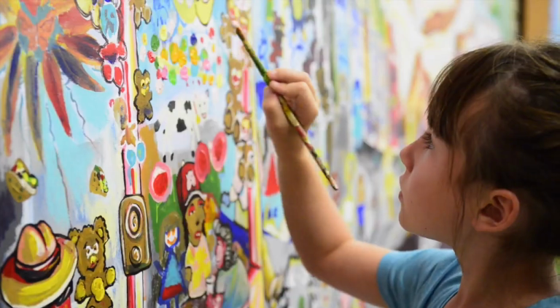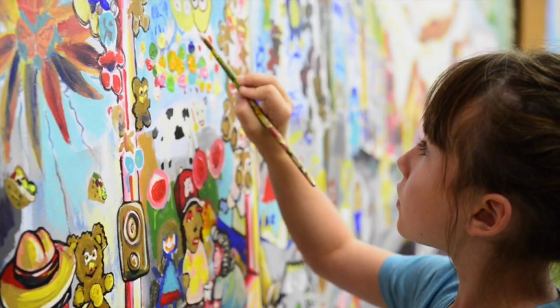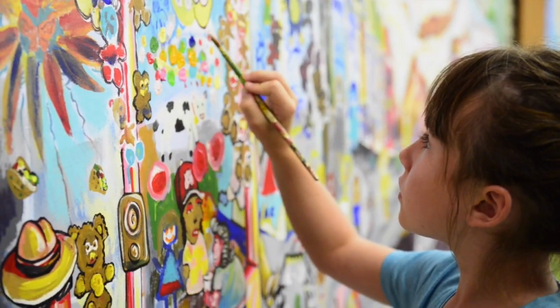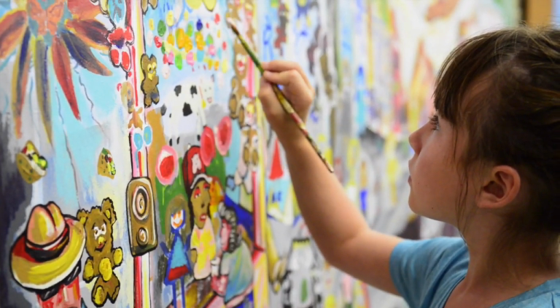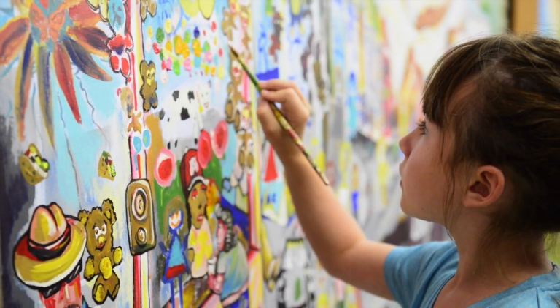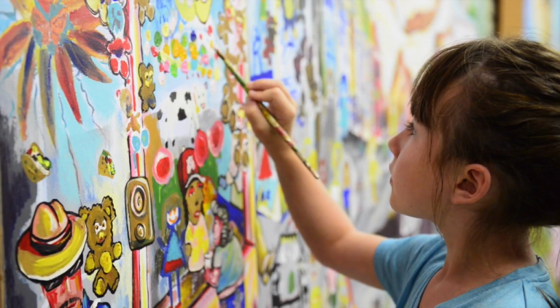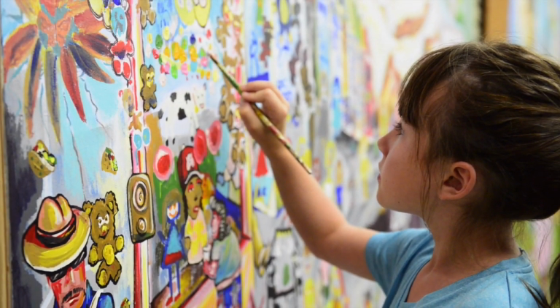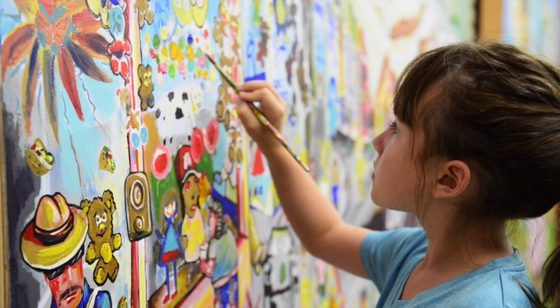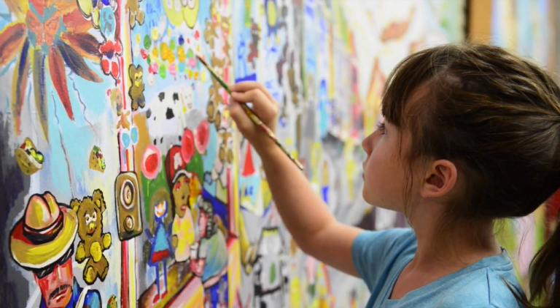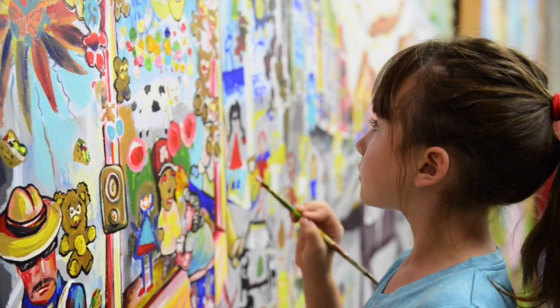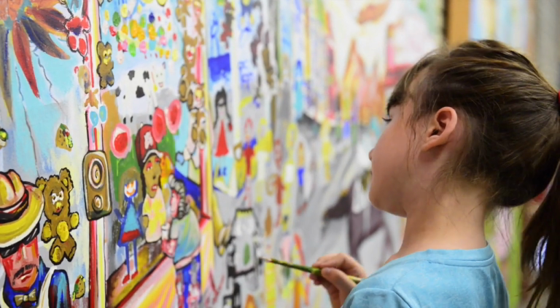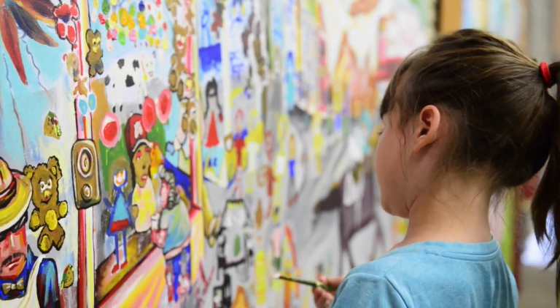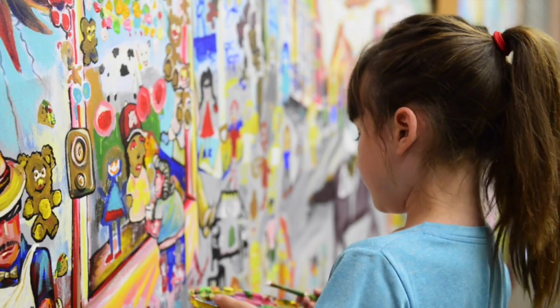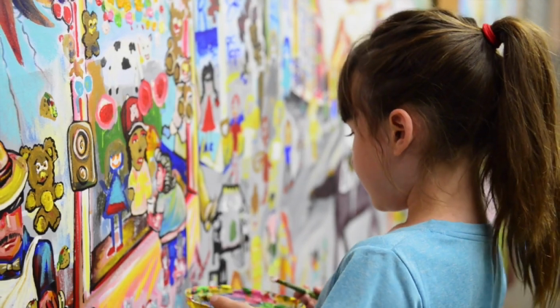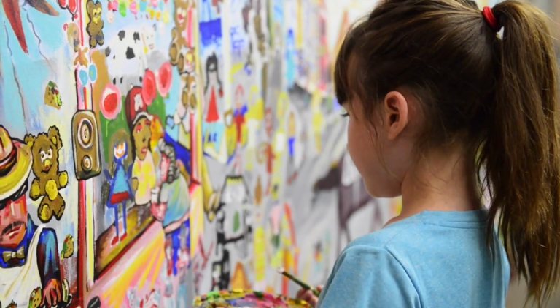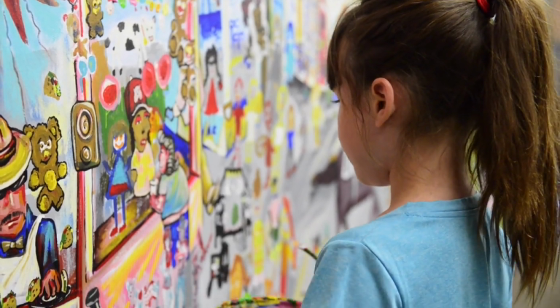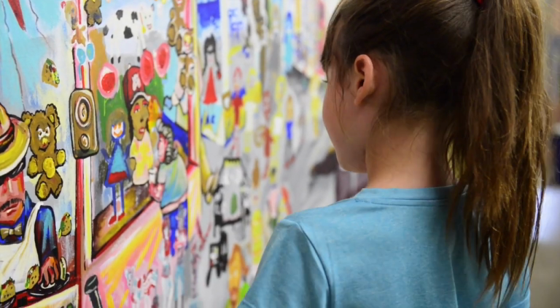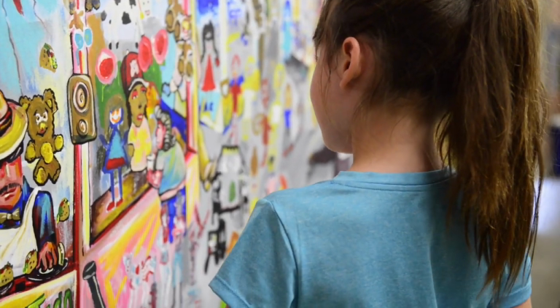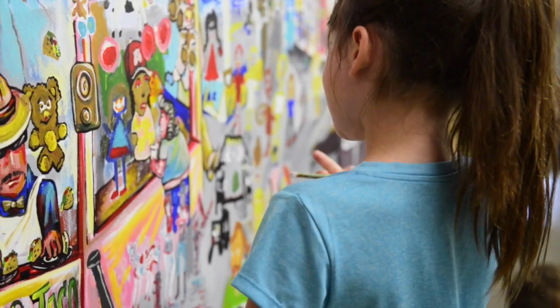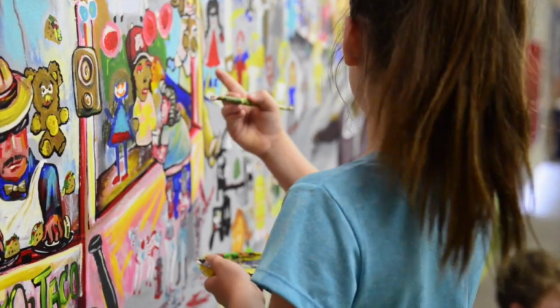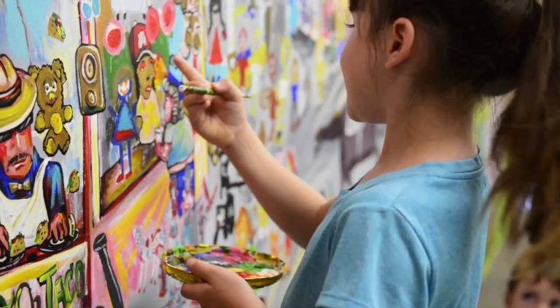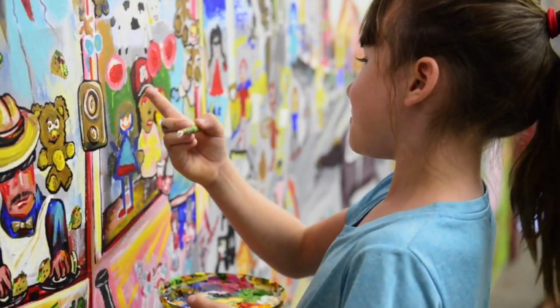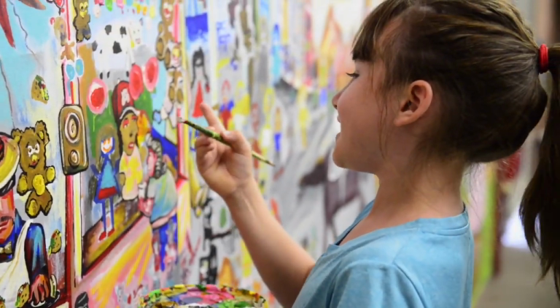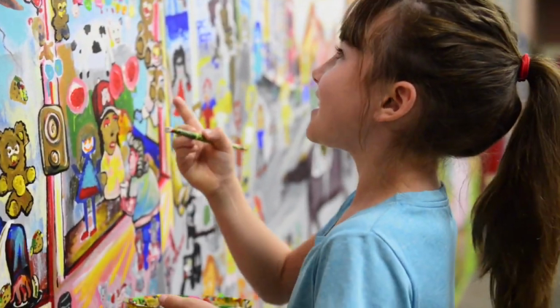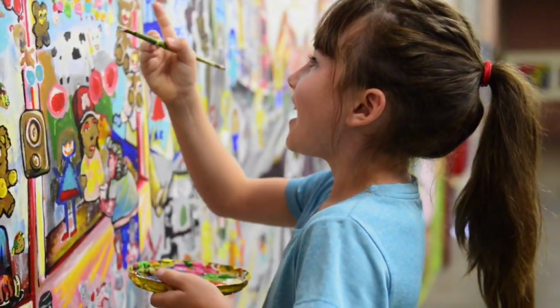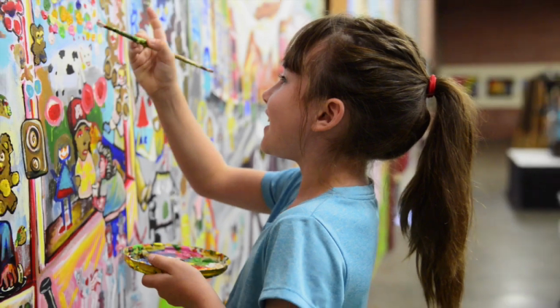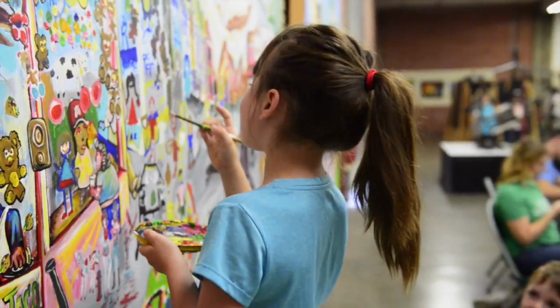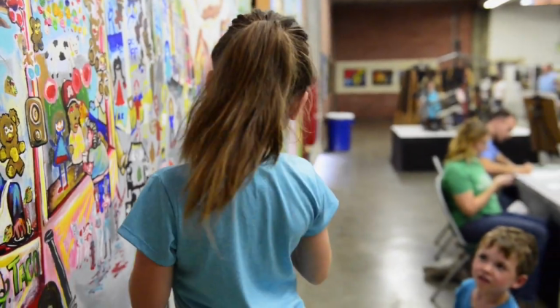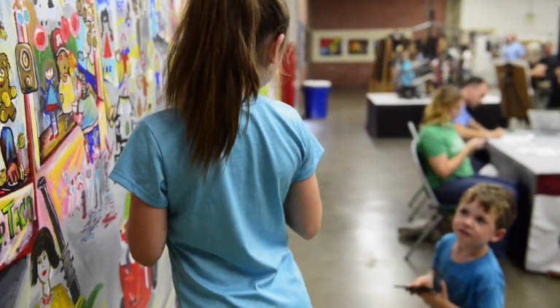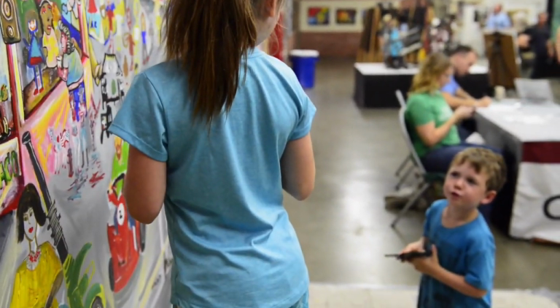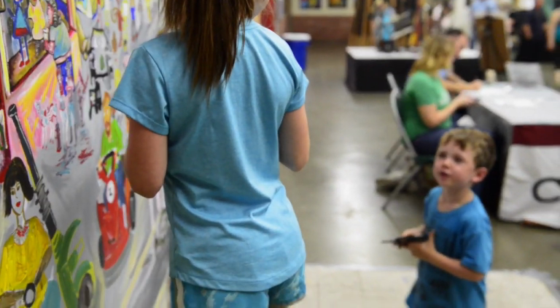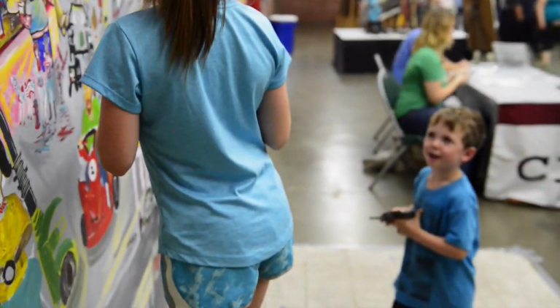I'm thinking about drawing a little bug right now. A little bug? She looked at it. I did the bucket, and I'm doing these. And she did the cow.